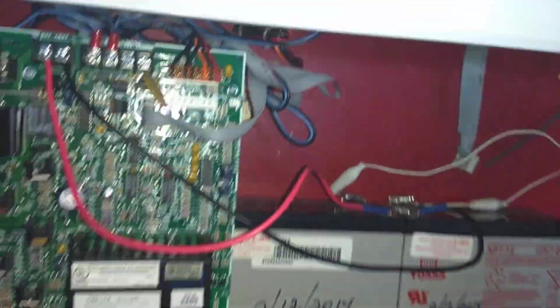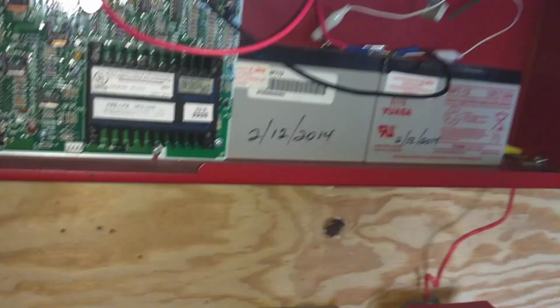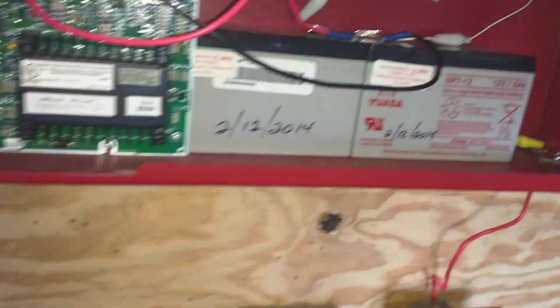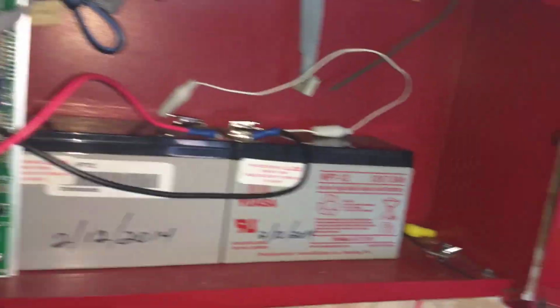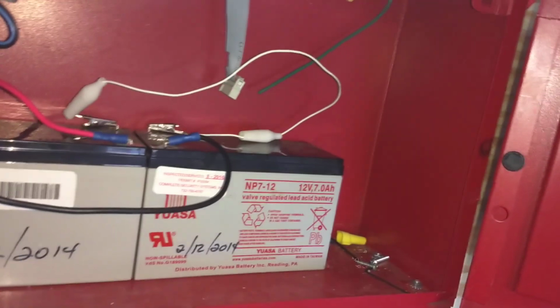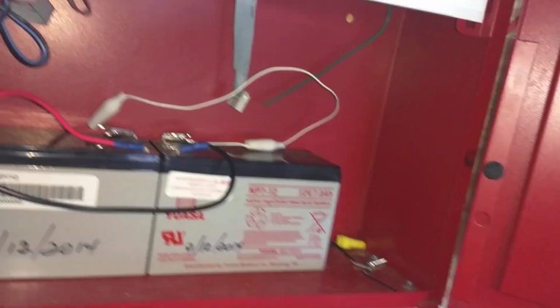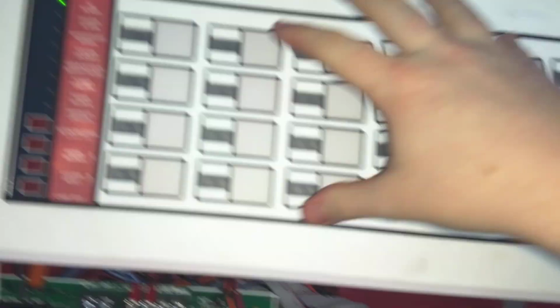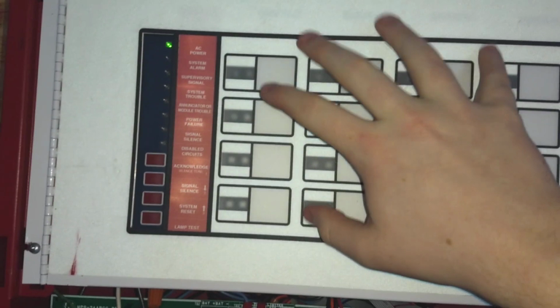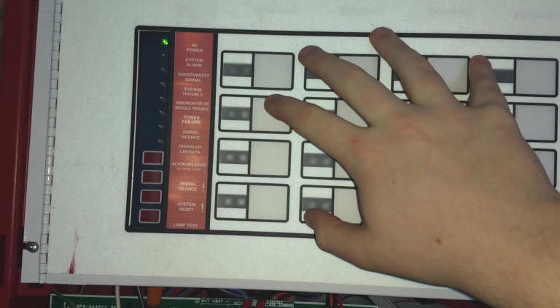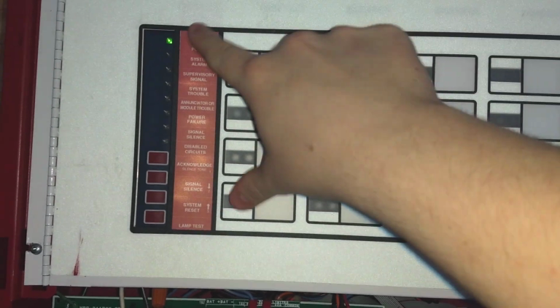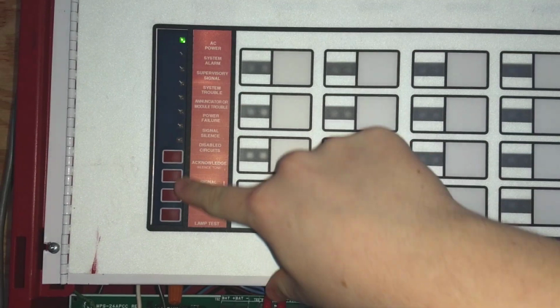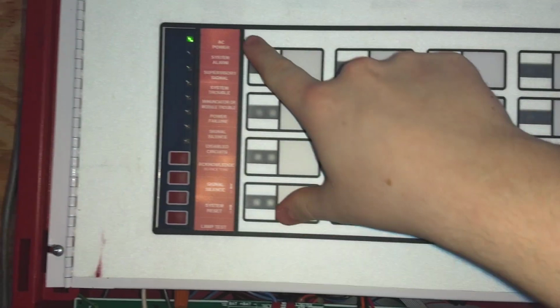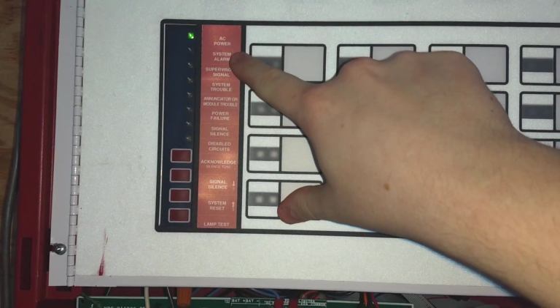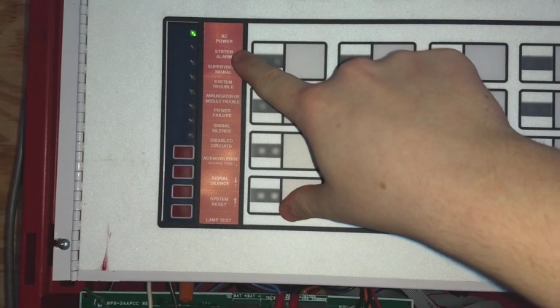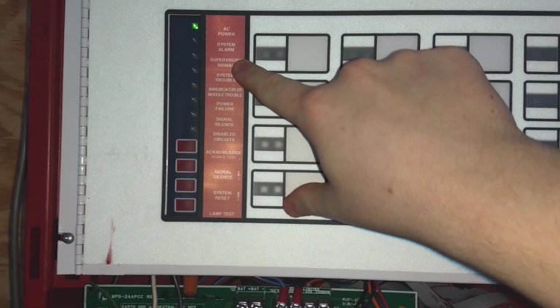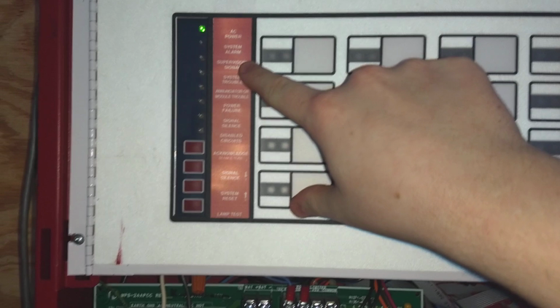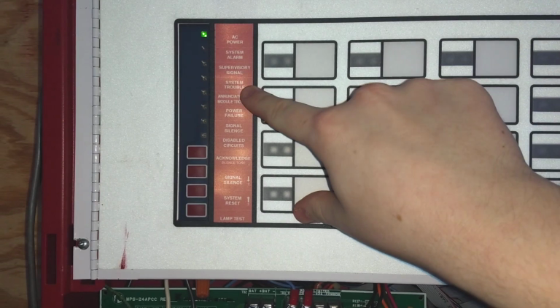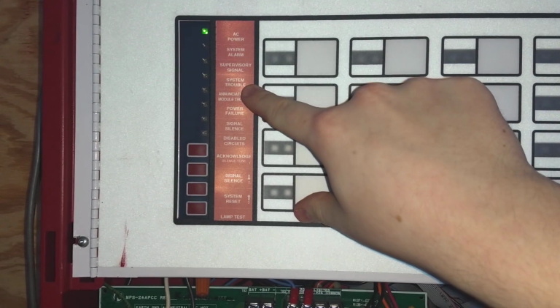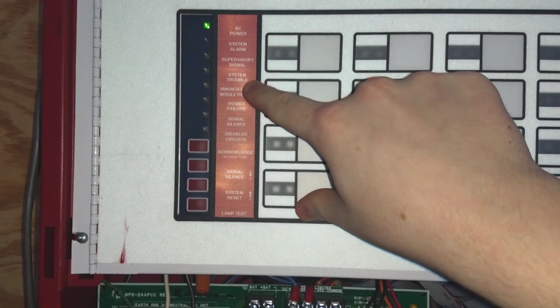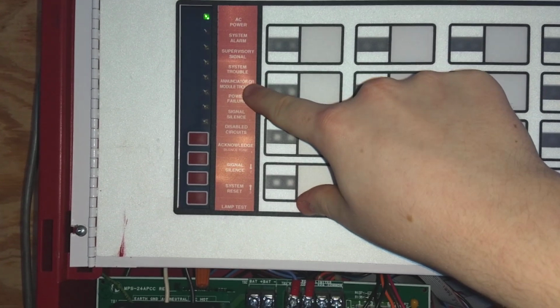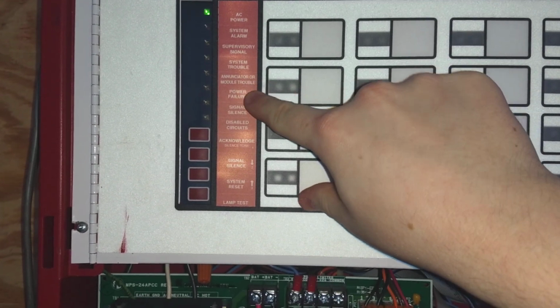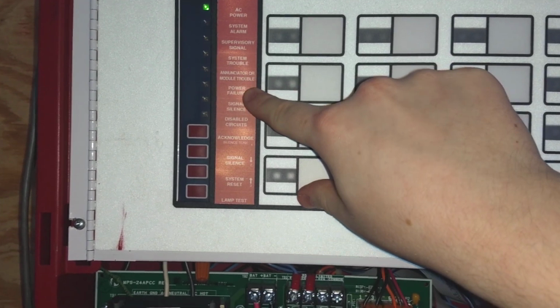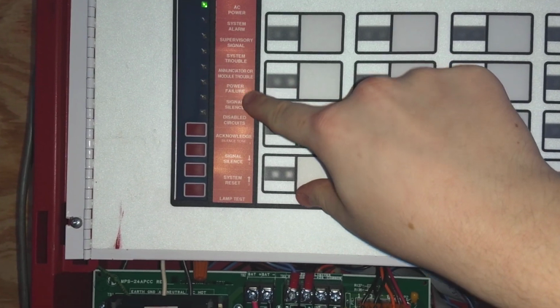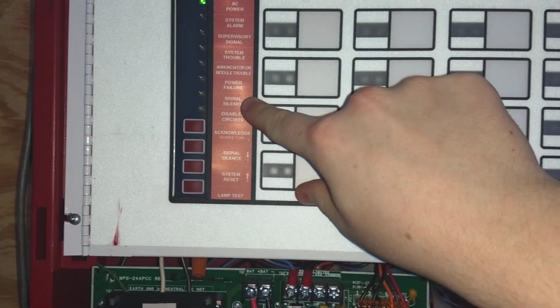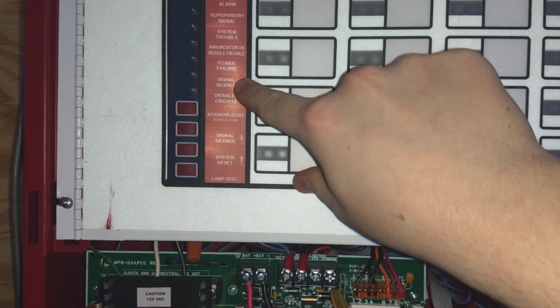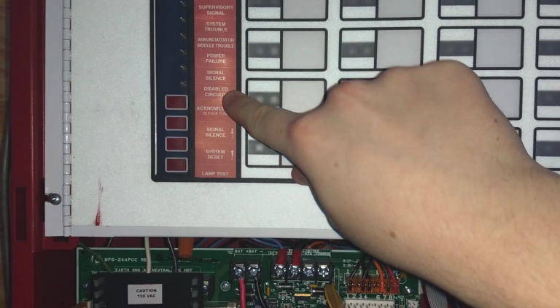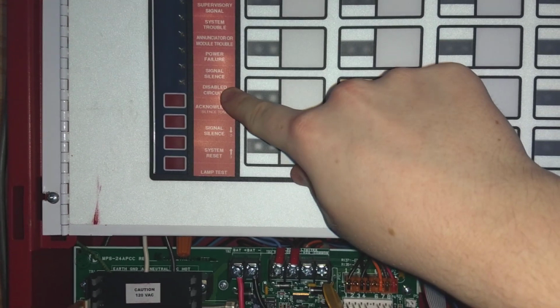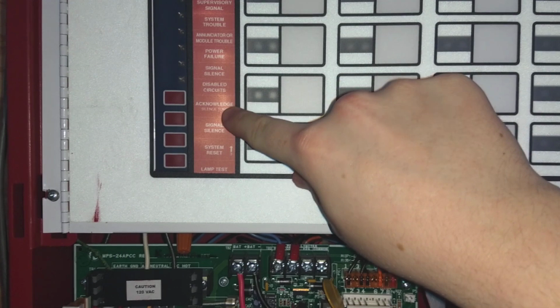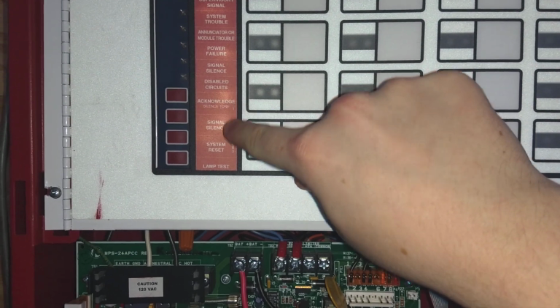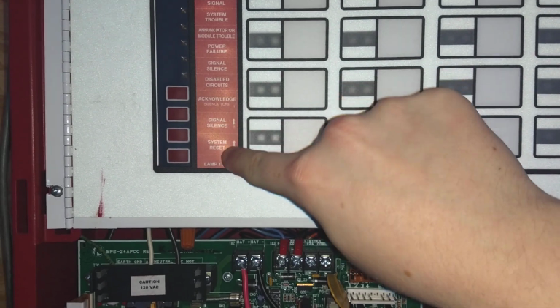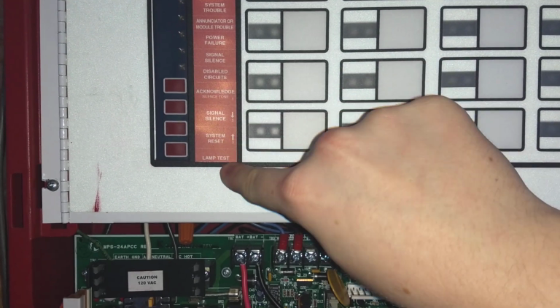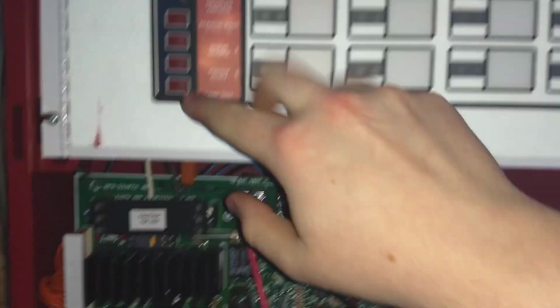Here's like the little dress panel thing for this panel. As you can see, there's all your things: AC power, system power, supervisory signal, system trouble, enunciator module trouble, power failure, signal silence, disabled circuits, acknowledge, silence, system reset, and lamp test.